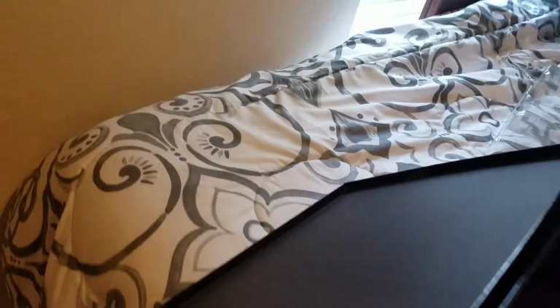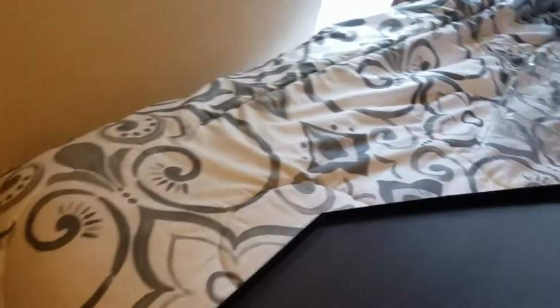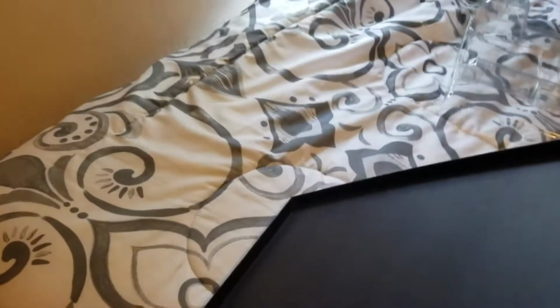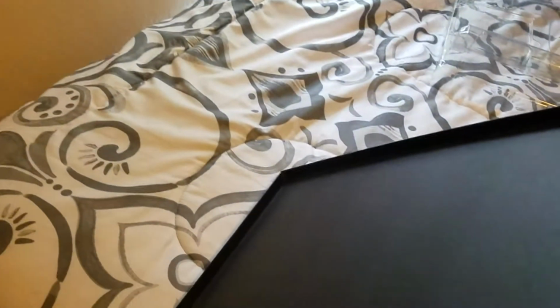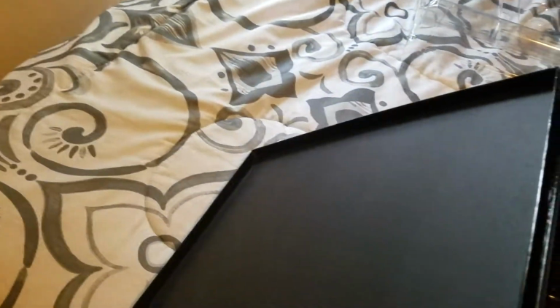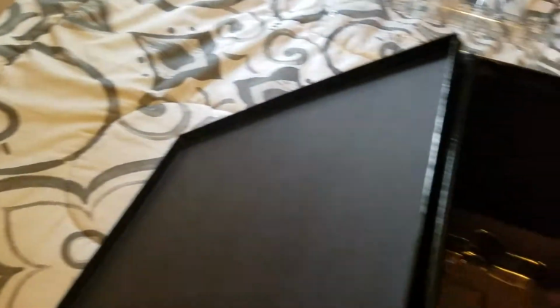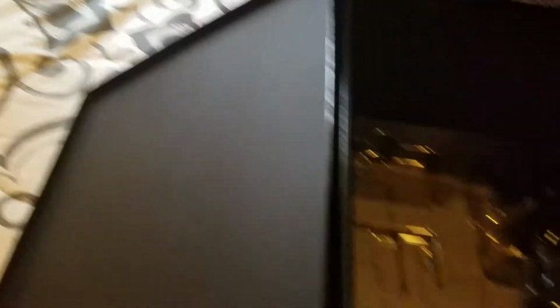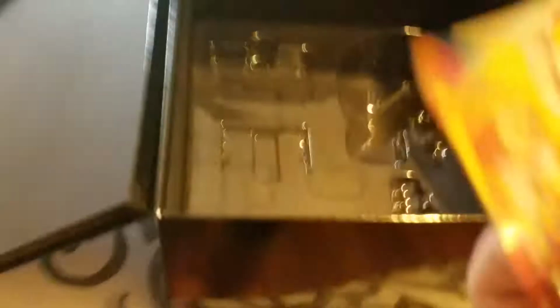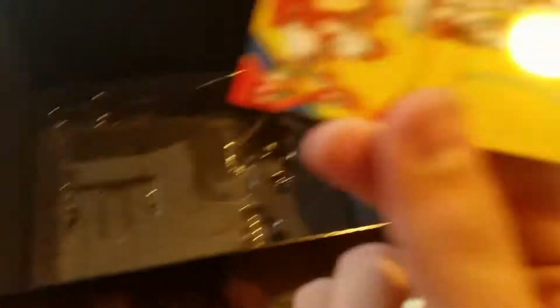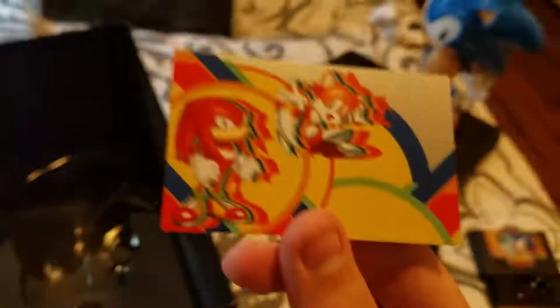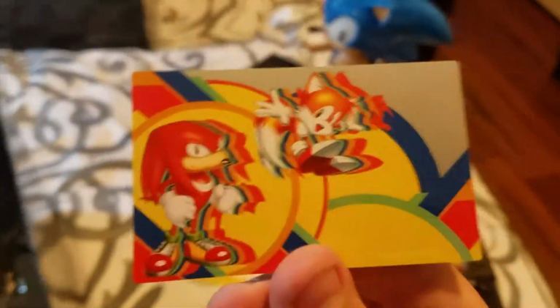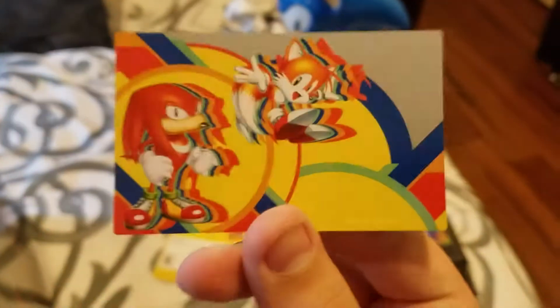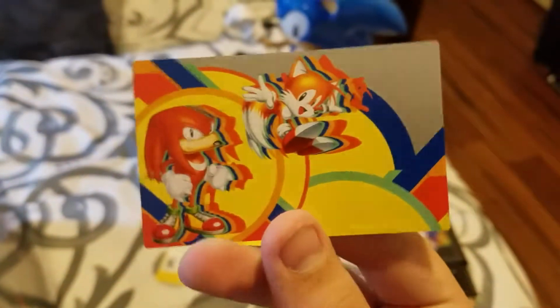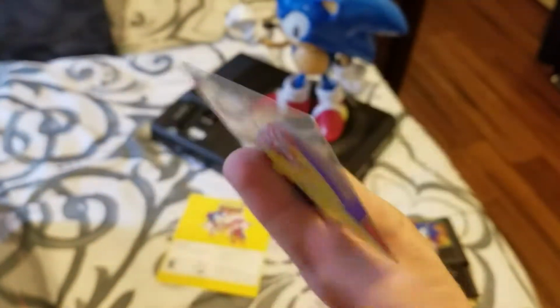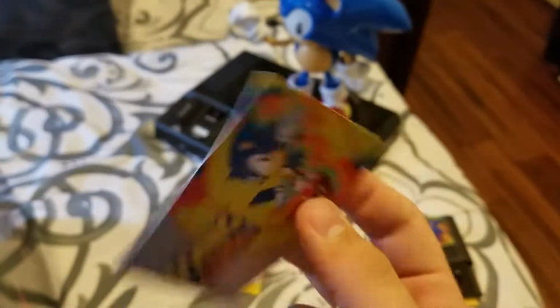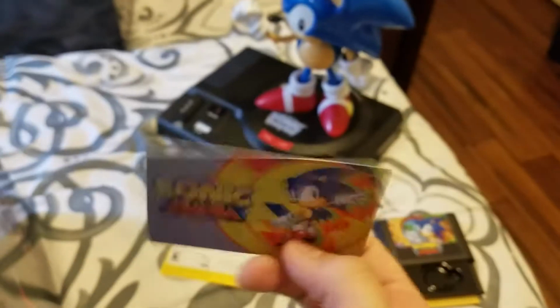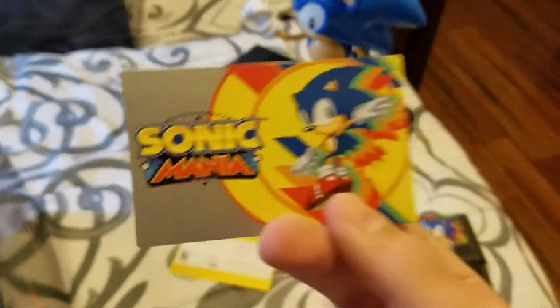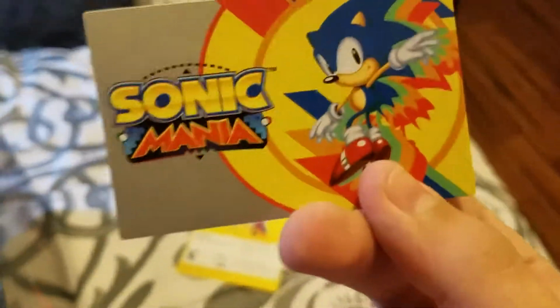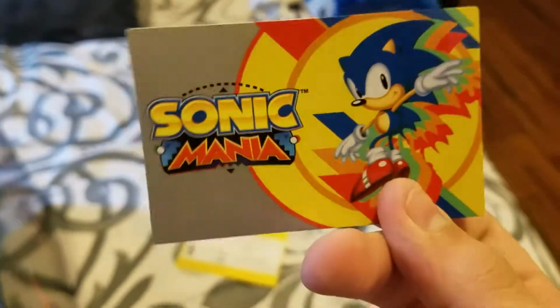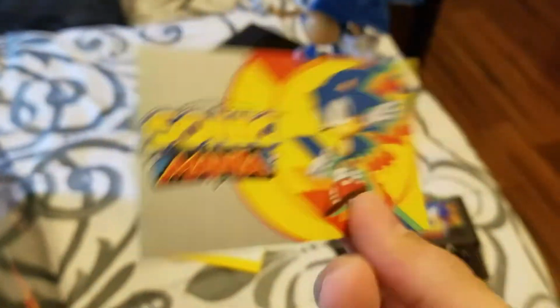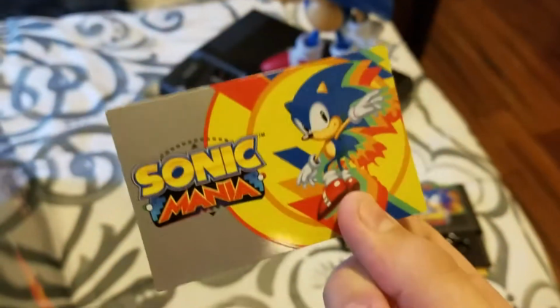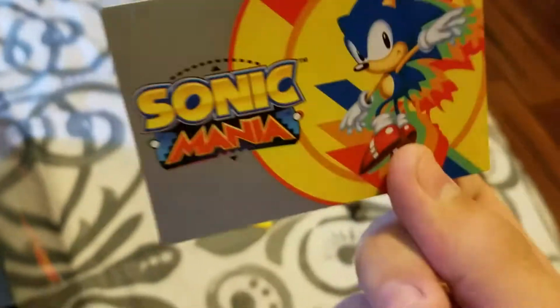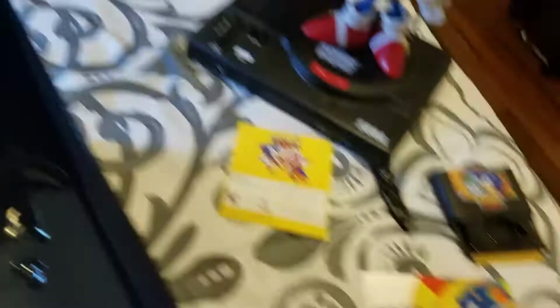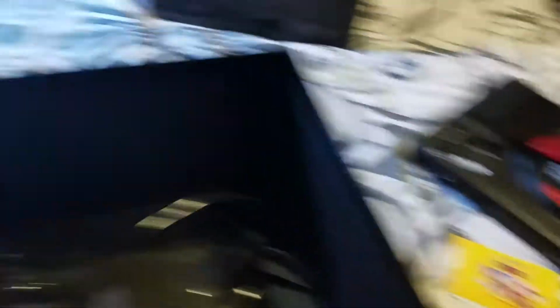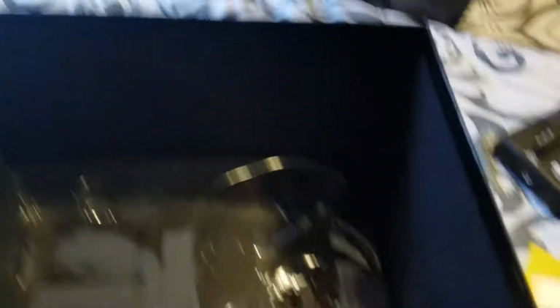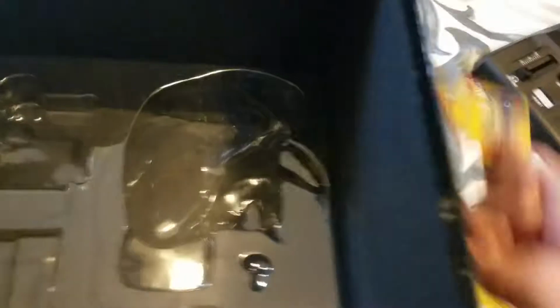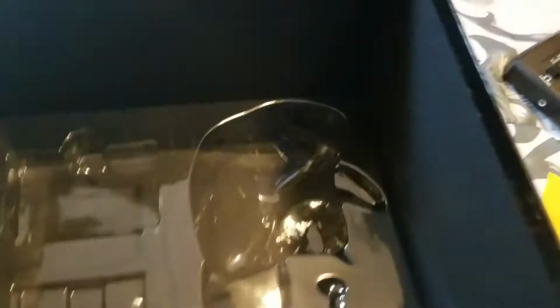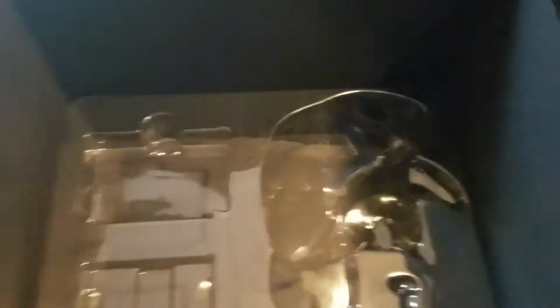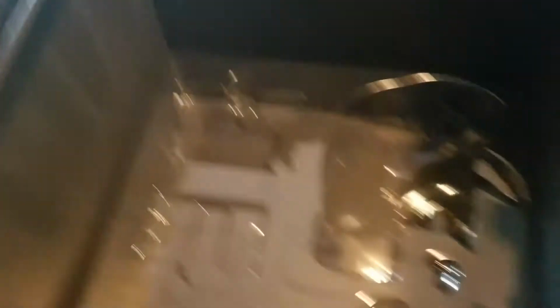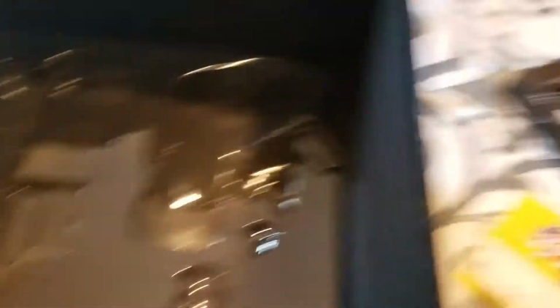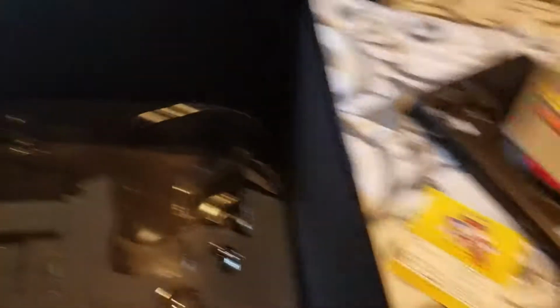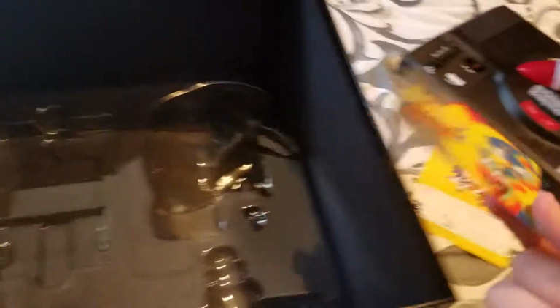There's the metallic collector's card. It's got Tails and Knuckles, and Sonic right on the front there — looks pretty radical. I'm gonna put this in my wallet later.